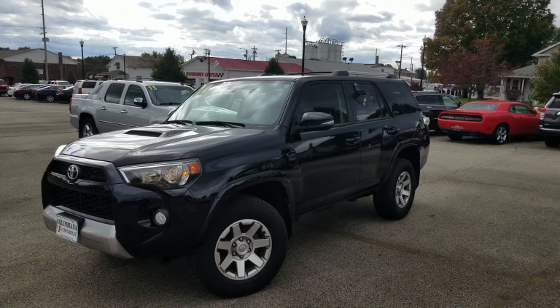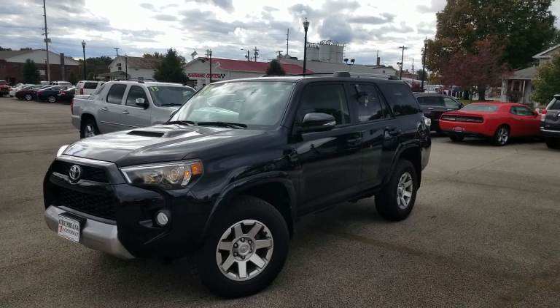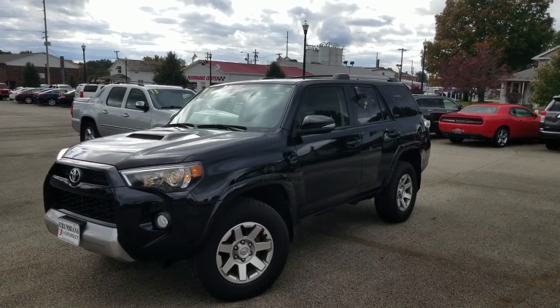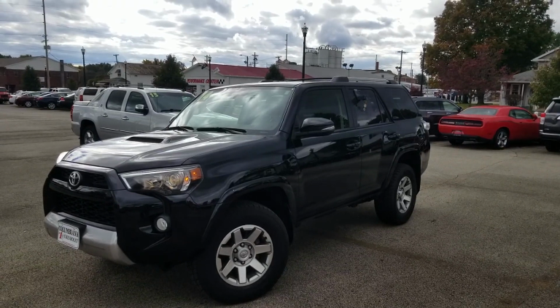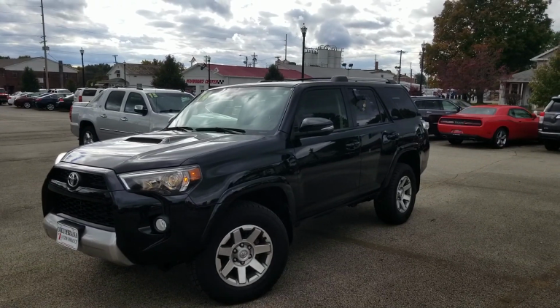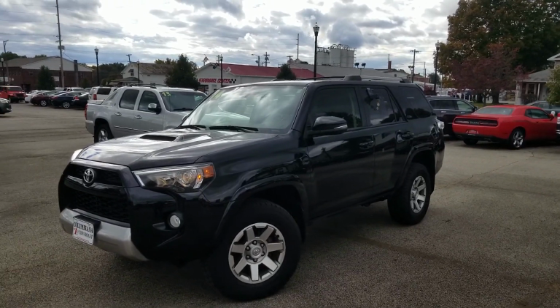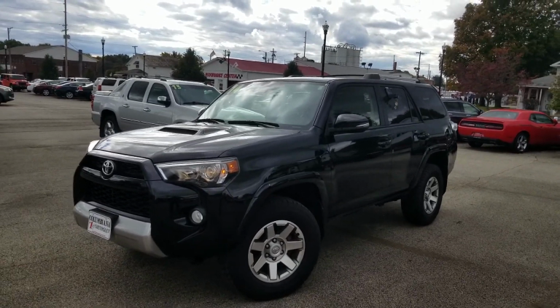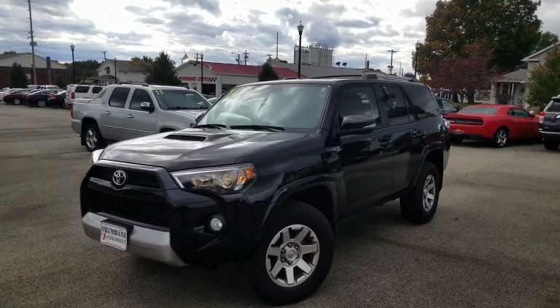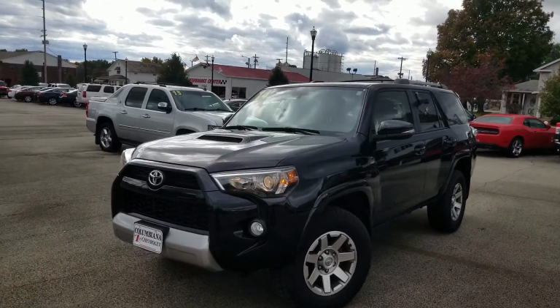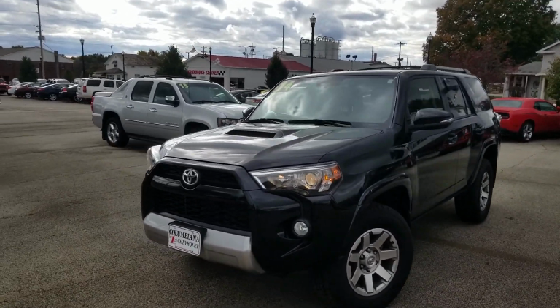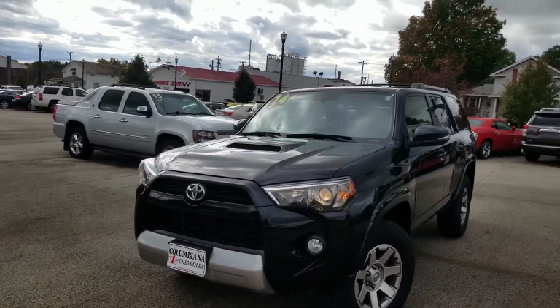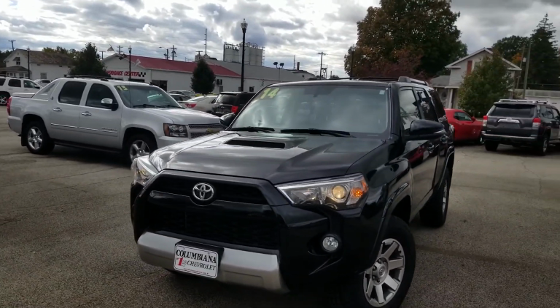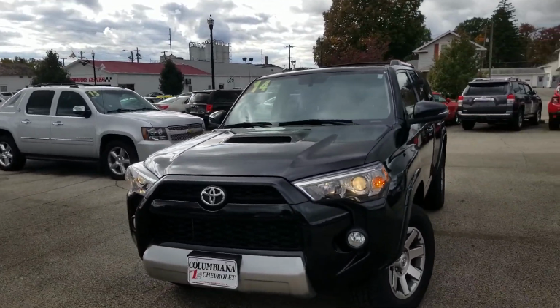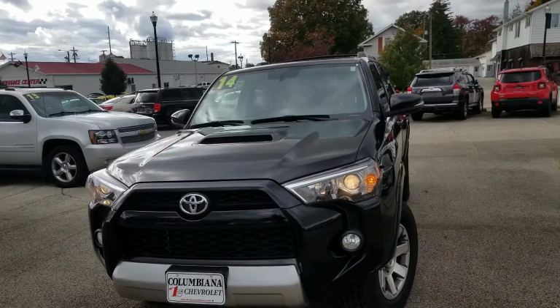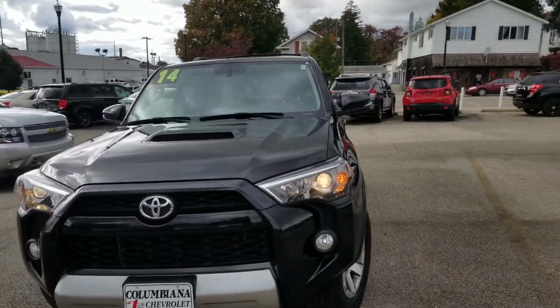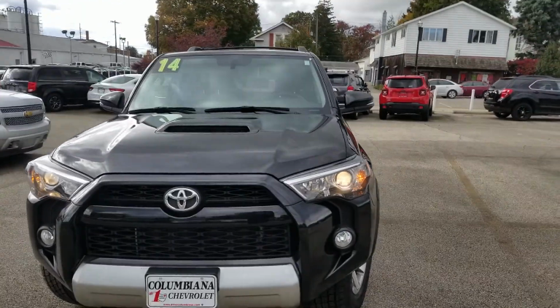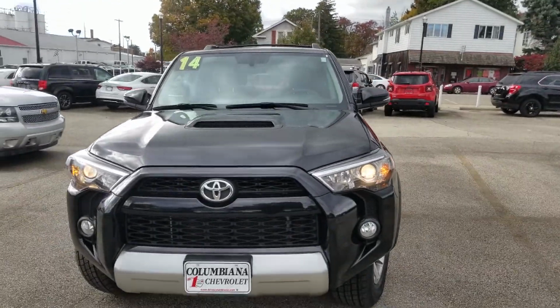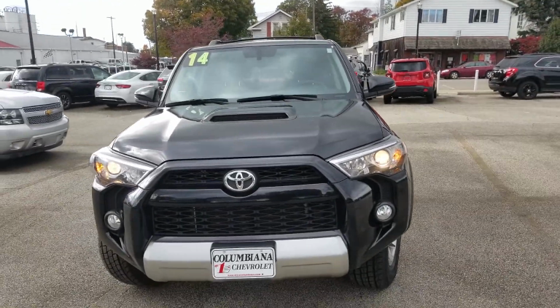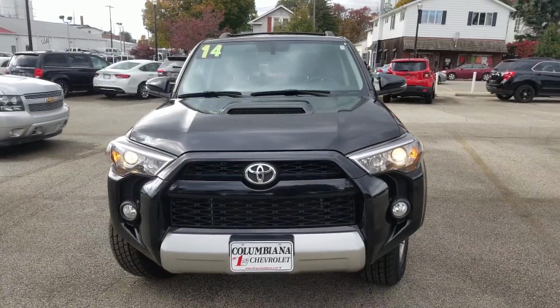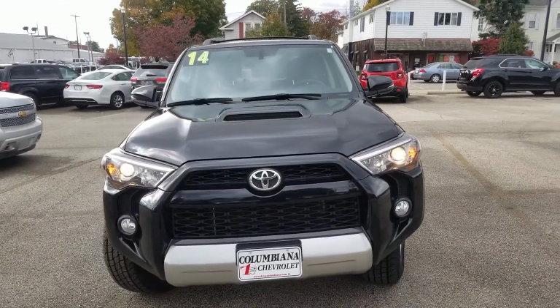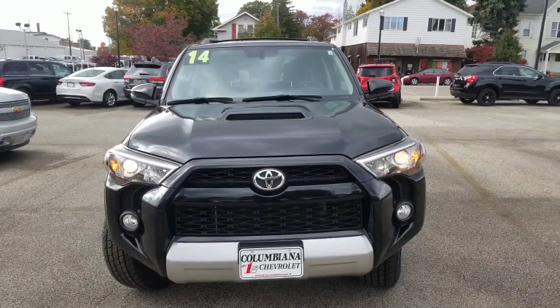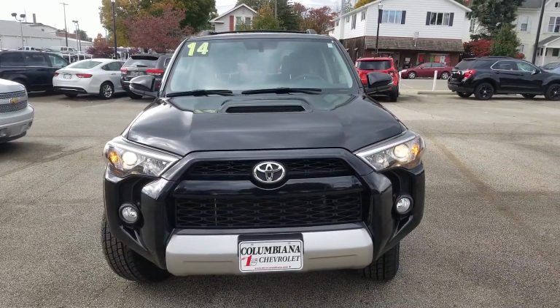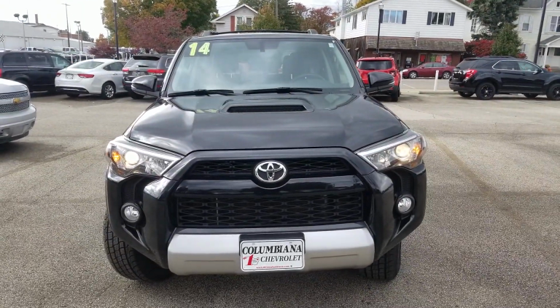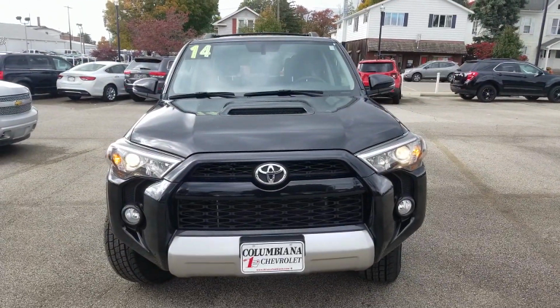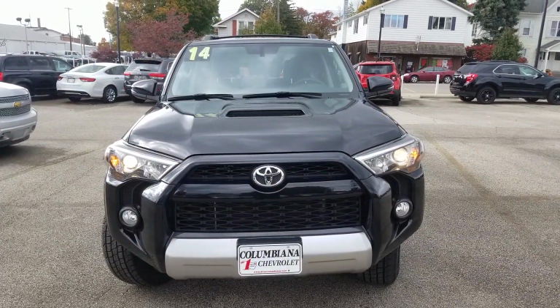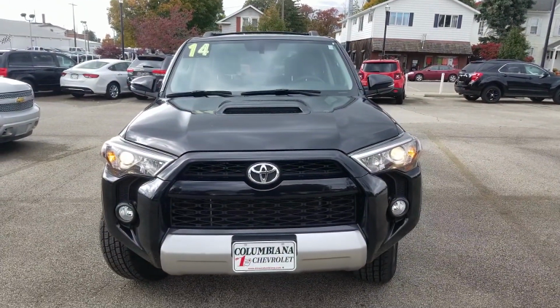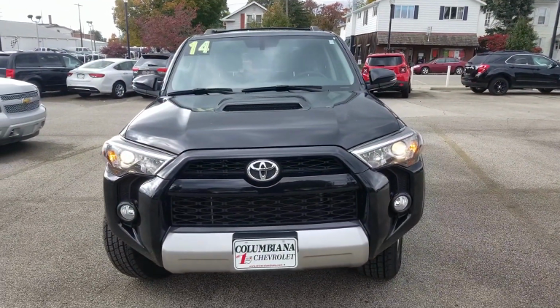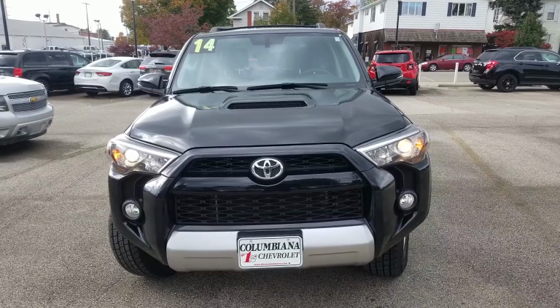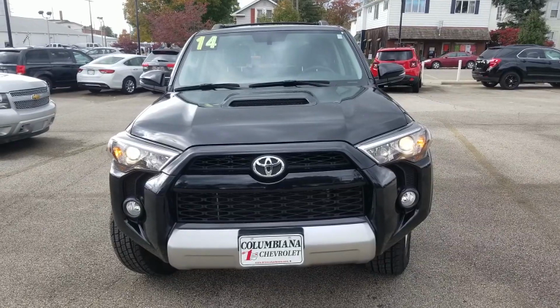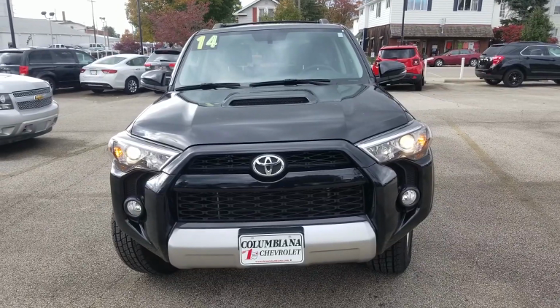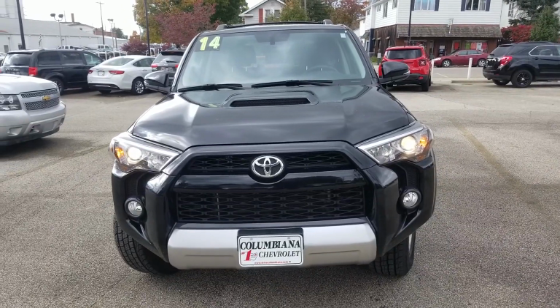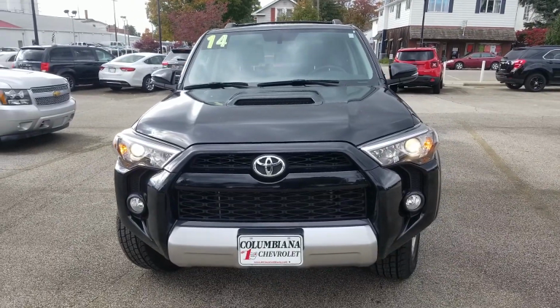All right, Lindsay, here it is — a 2014 Toyota 4Runner. Great-looking SUV. I love the scoop in the hood there. Fog lights there, very nice. Let's go ahead now and take a look at the passenger side.